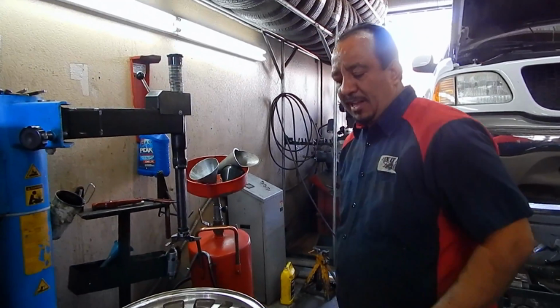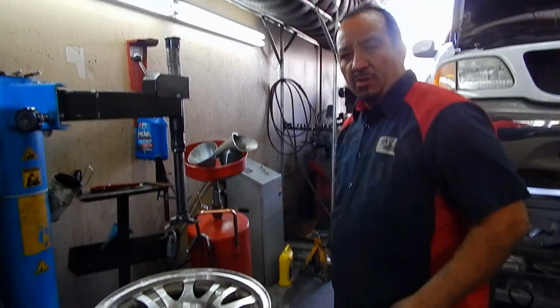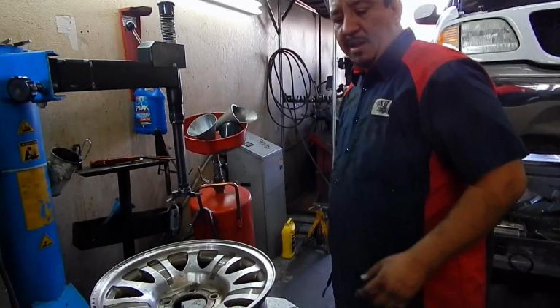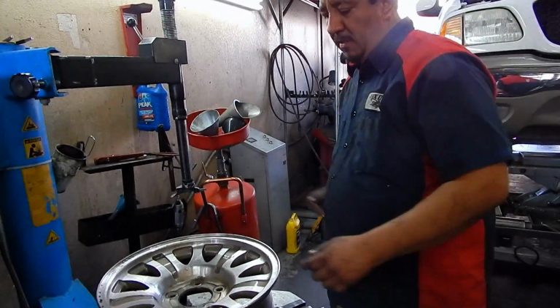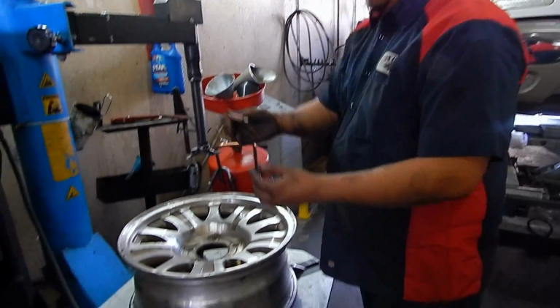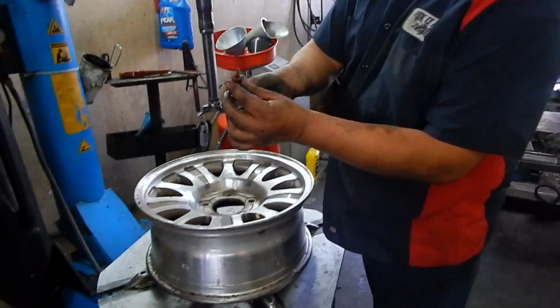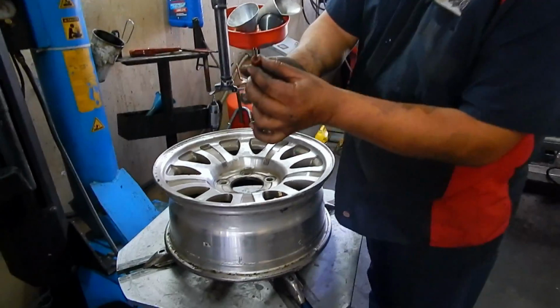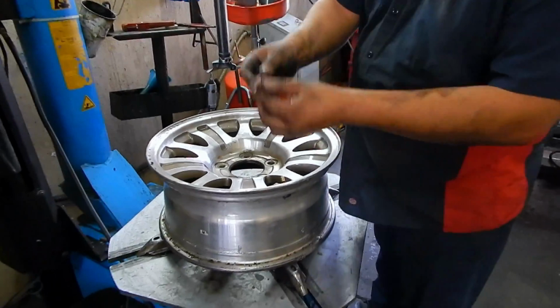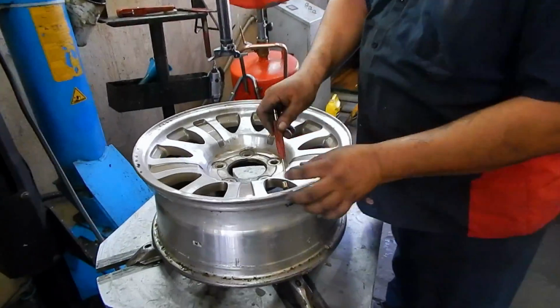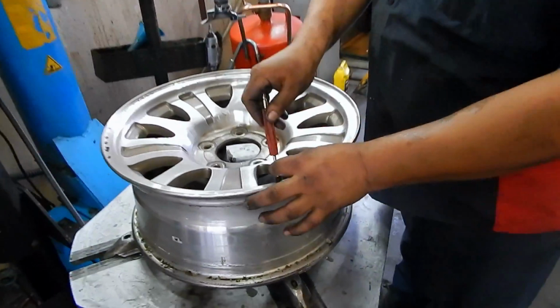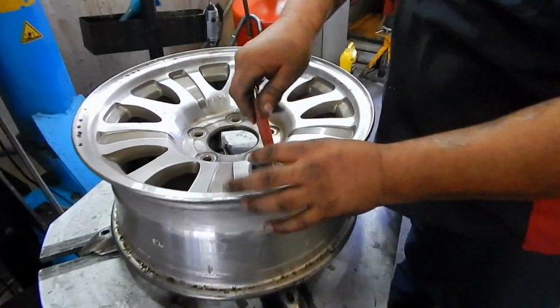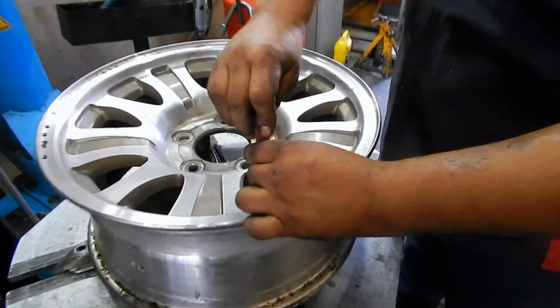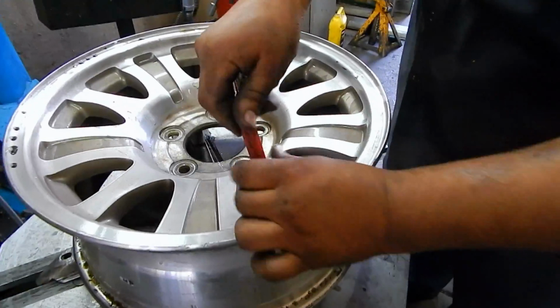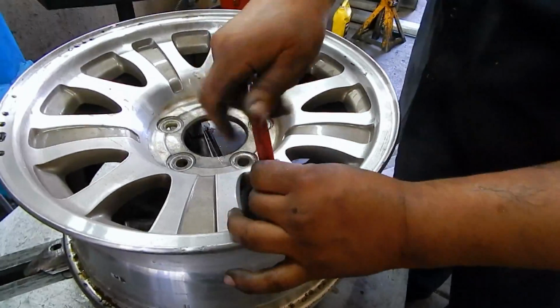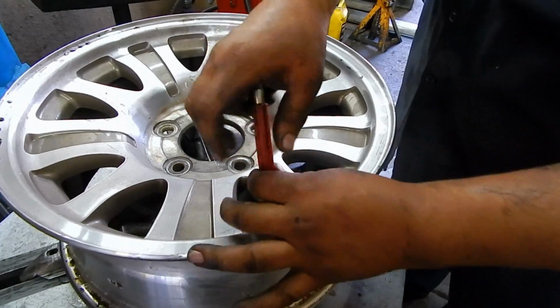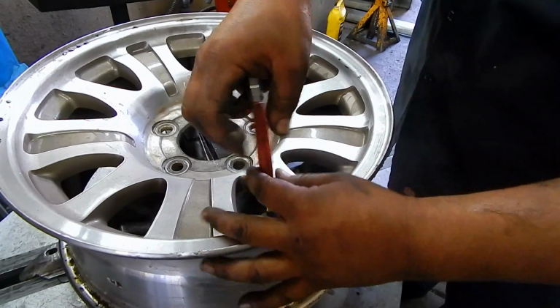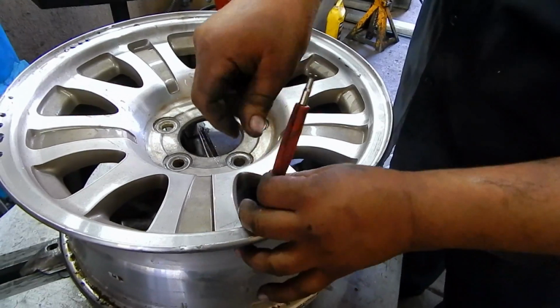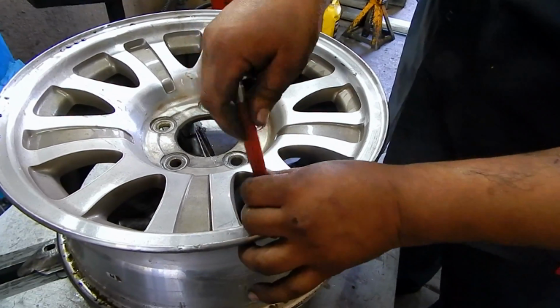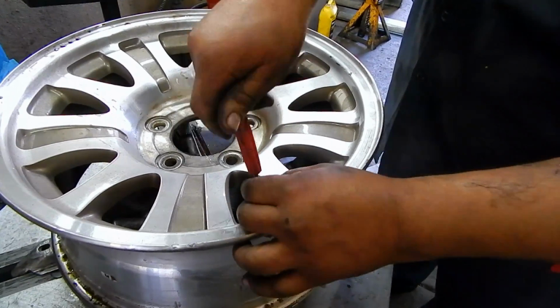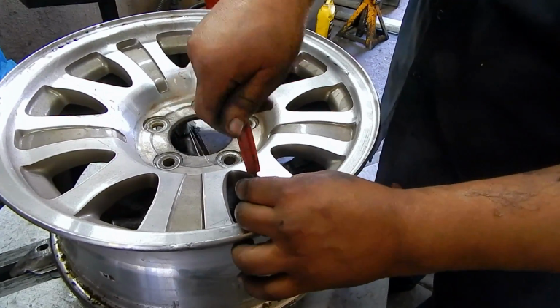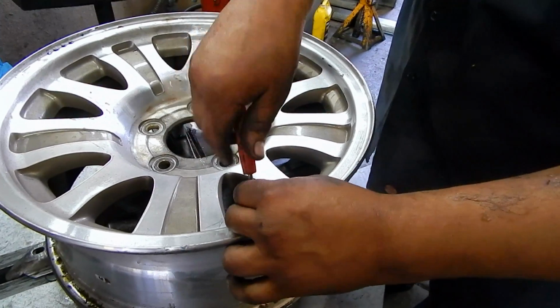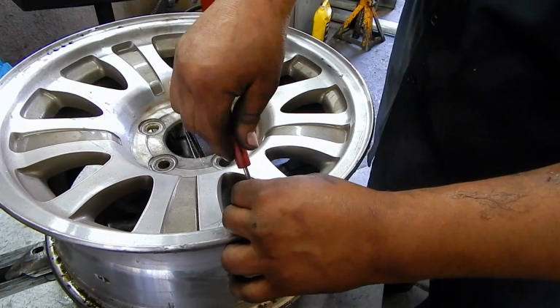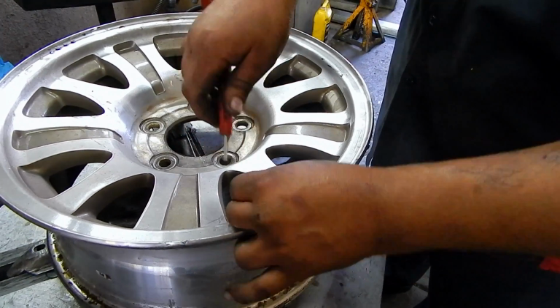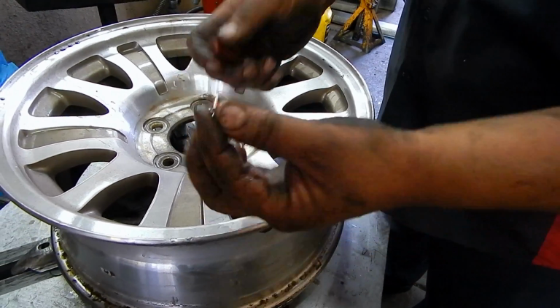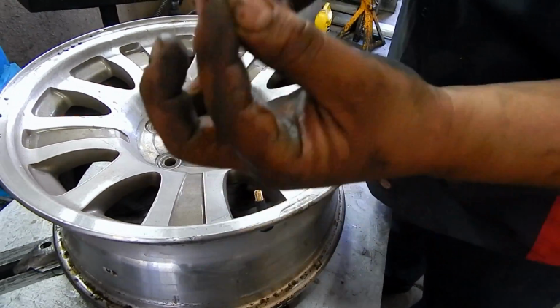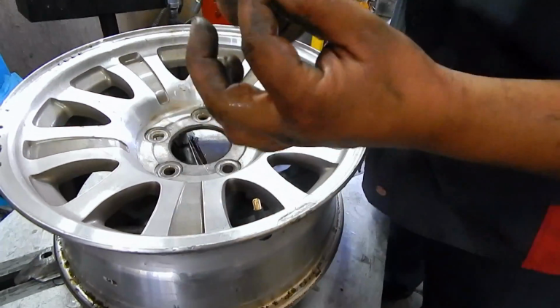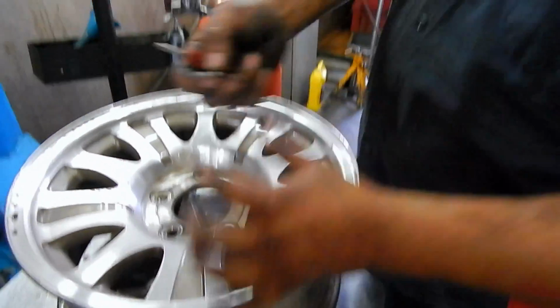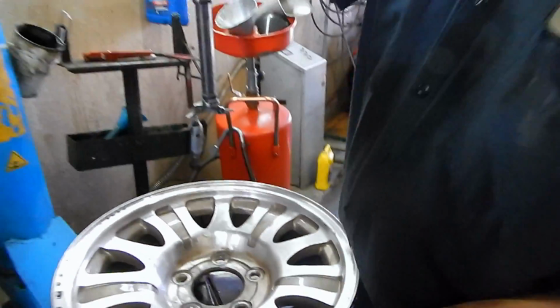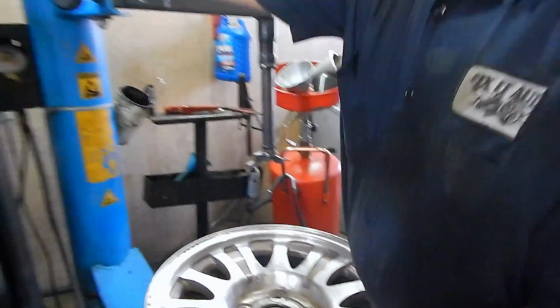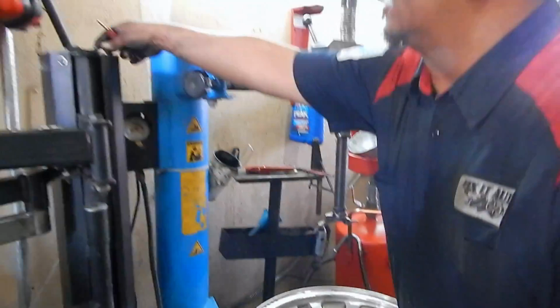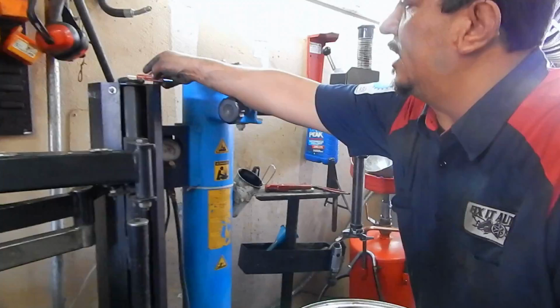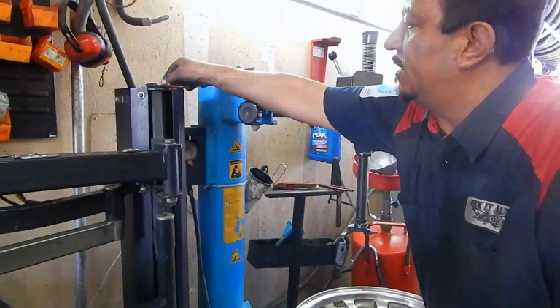You're gonna remove the valve core with one of these tools. You unscrew it, pull it out, and put it aside.